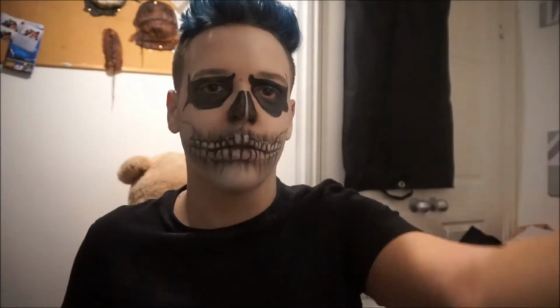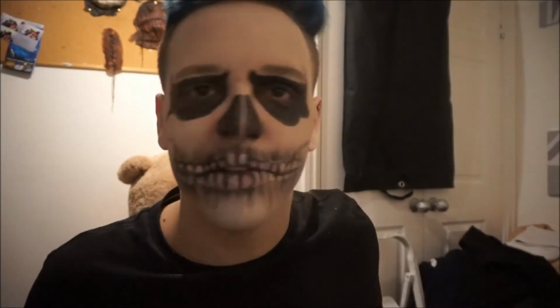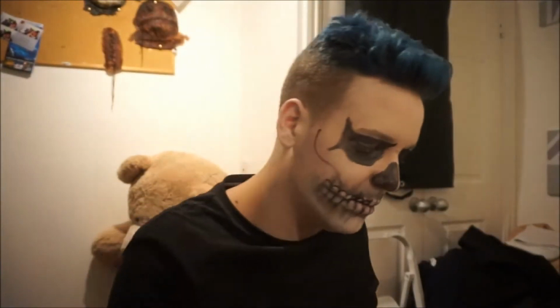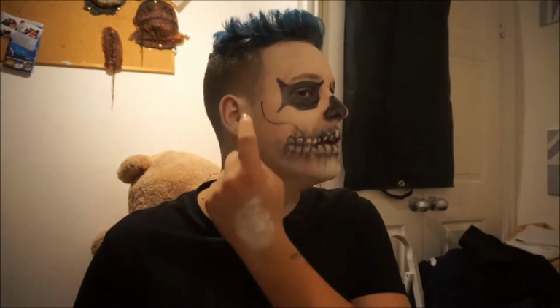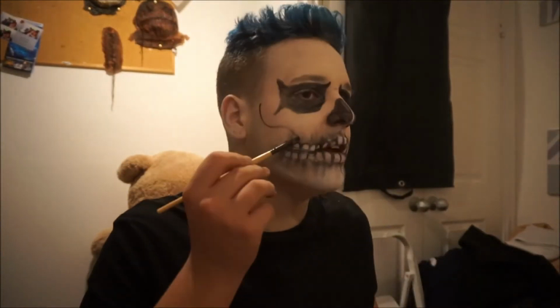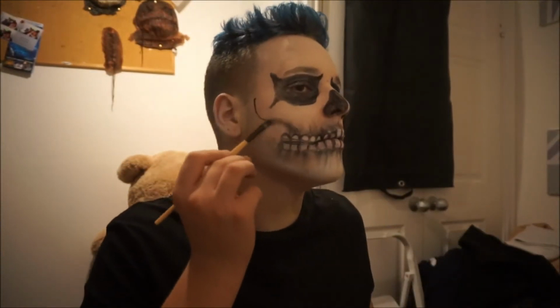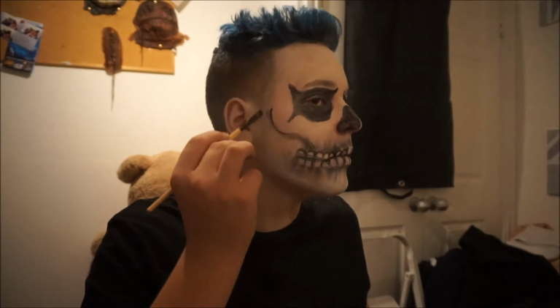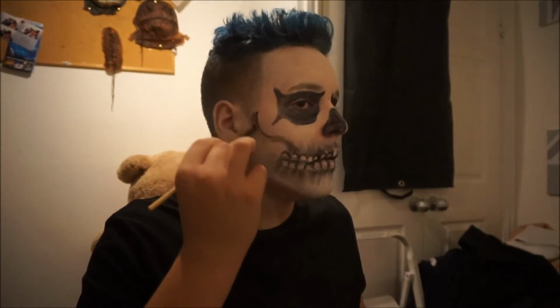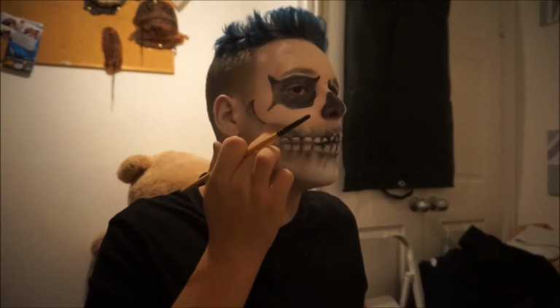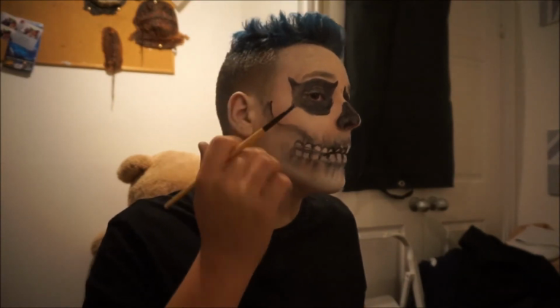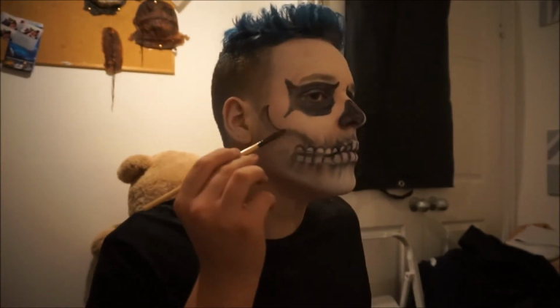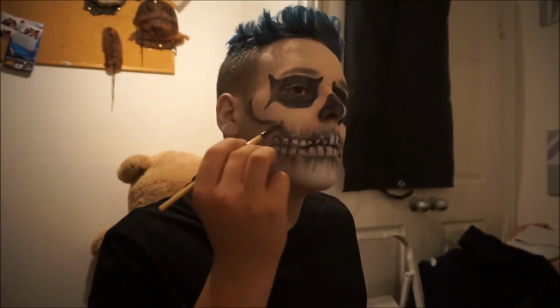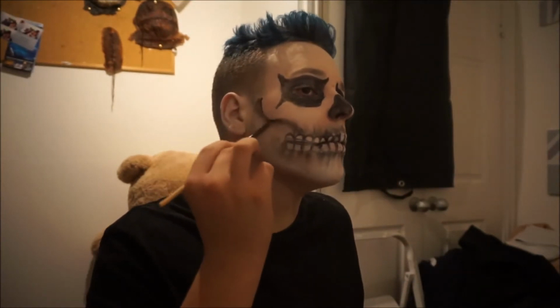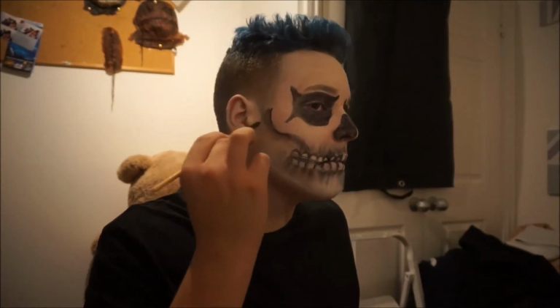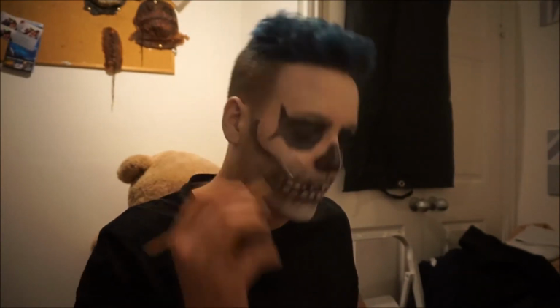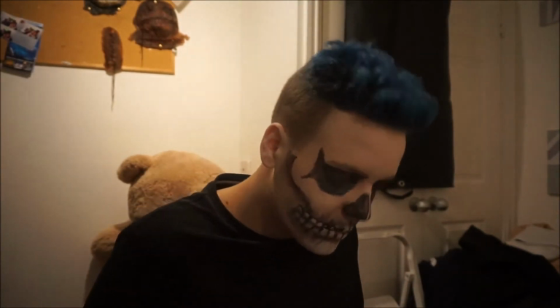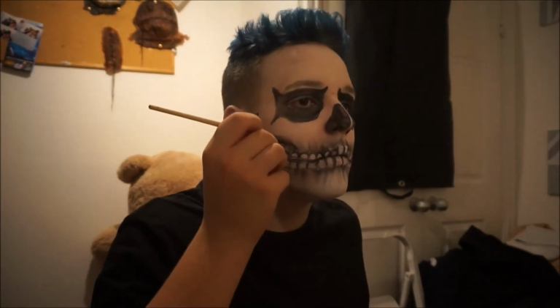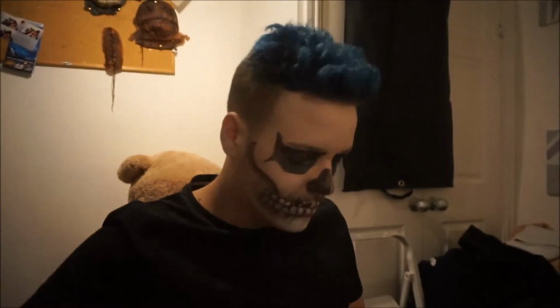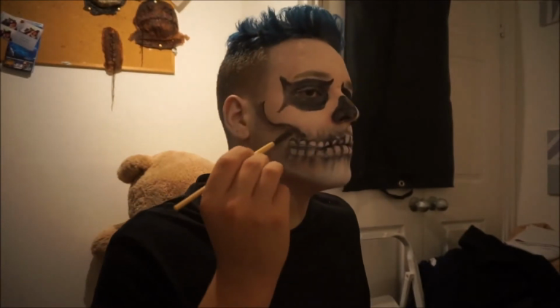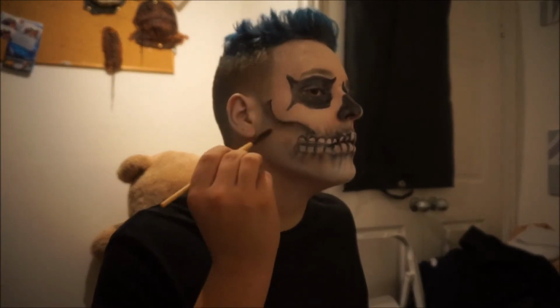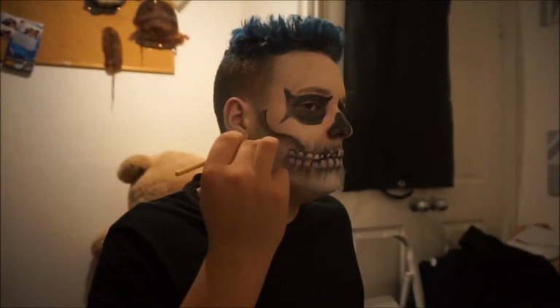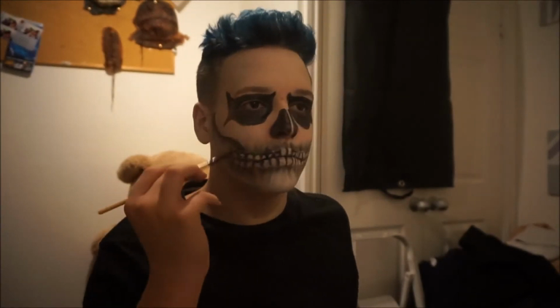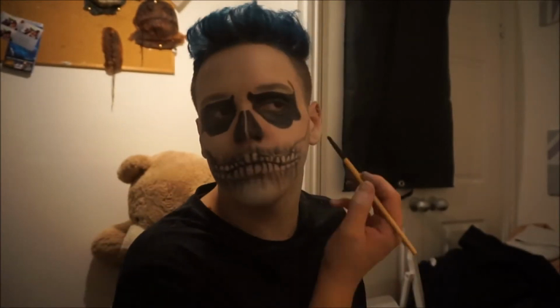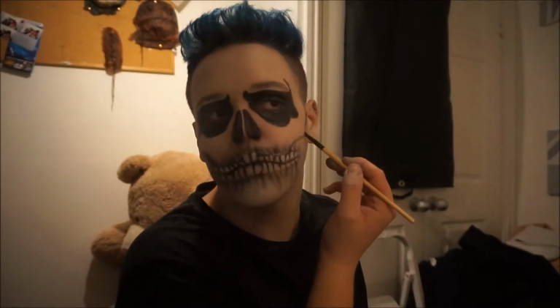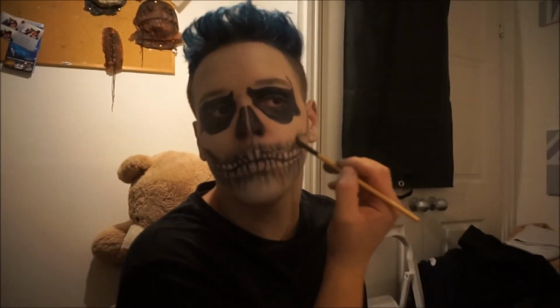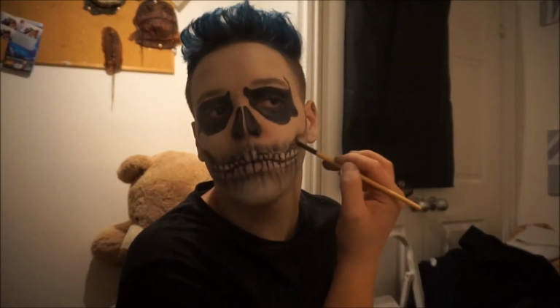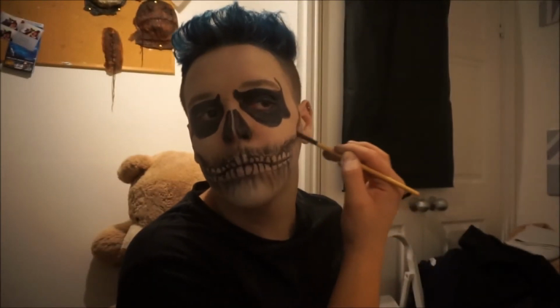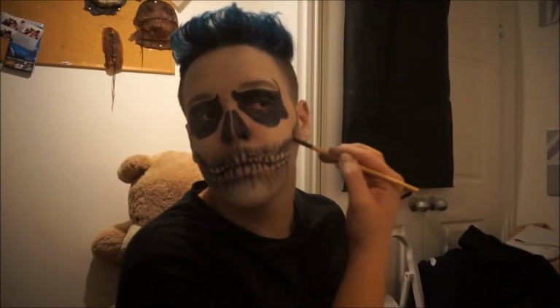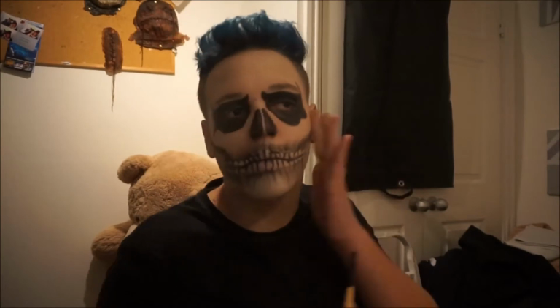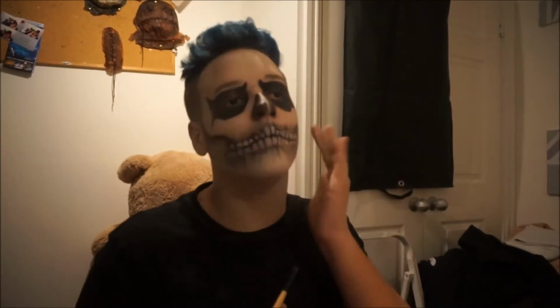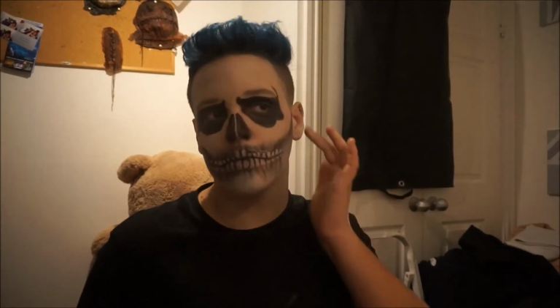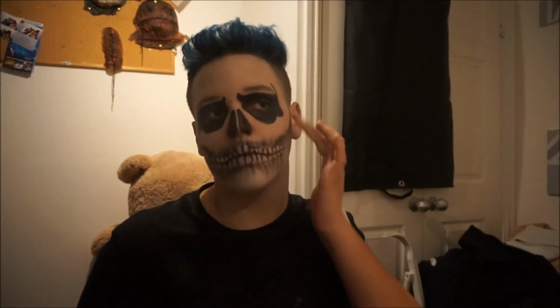Then, taking that black eyeshadow, work on your cheekbones and just drag down the colour to make it look like you have sunken cheekbones and give your face more depth. This will make it more skeleton-like.